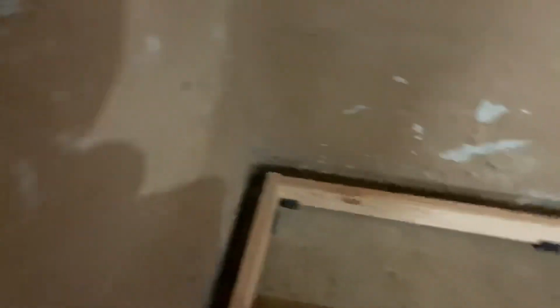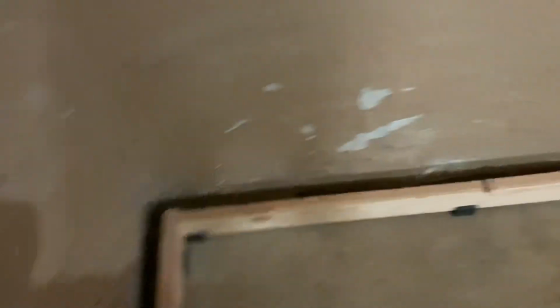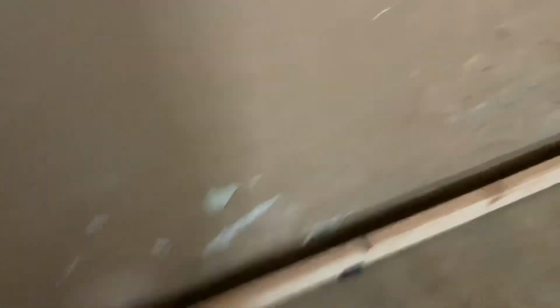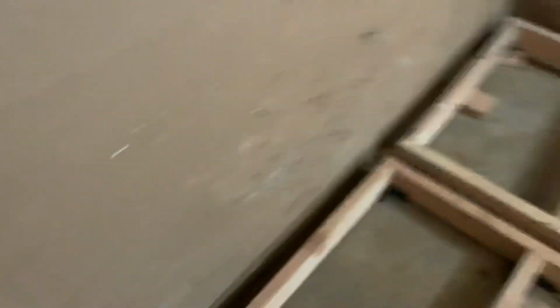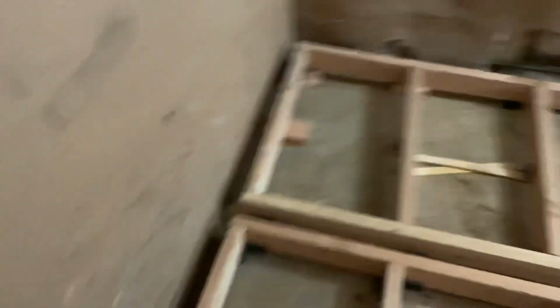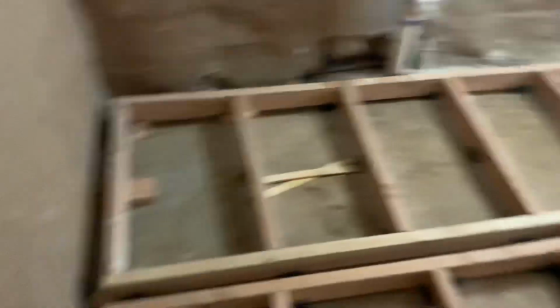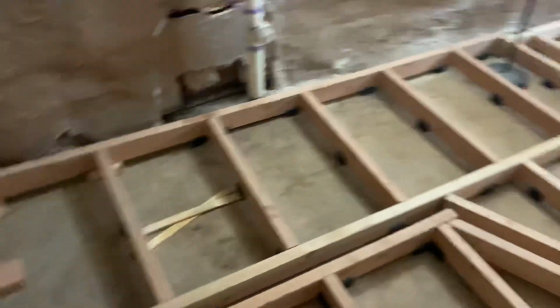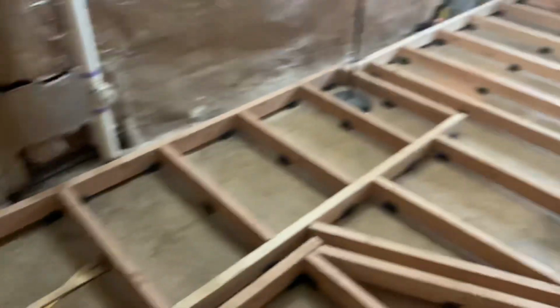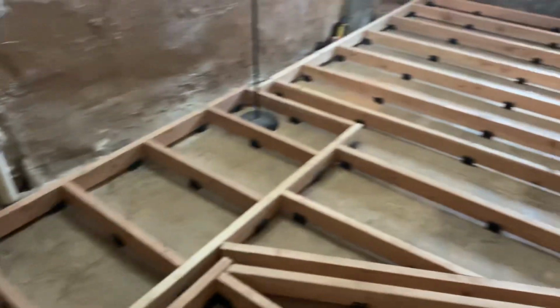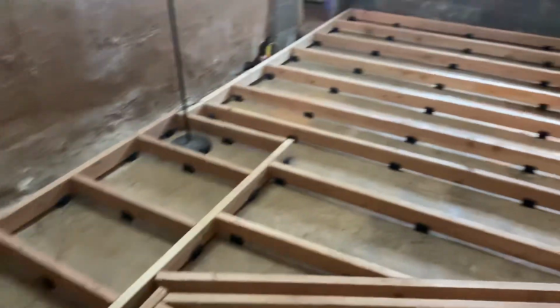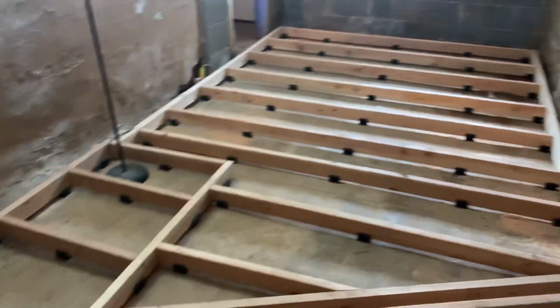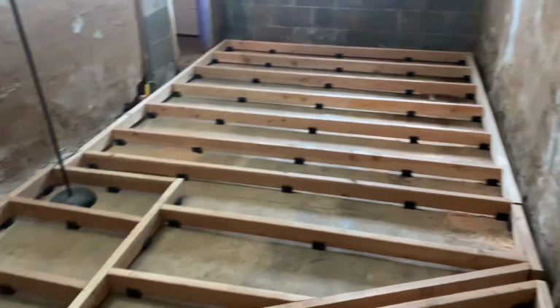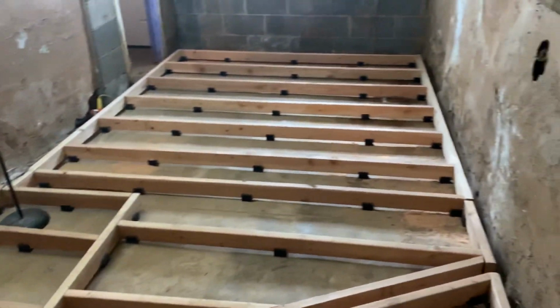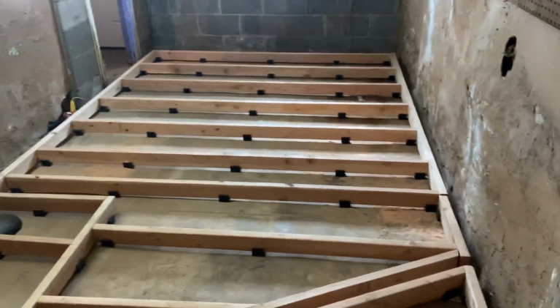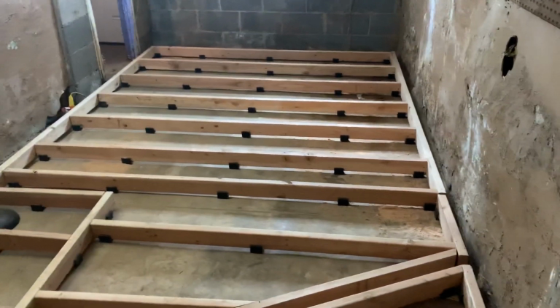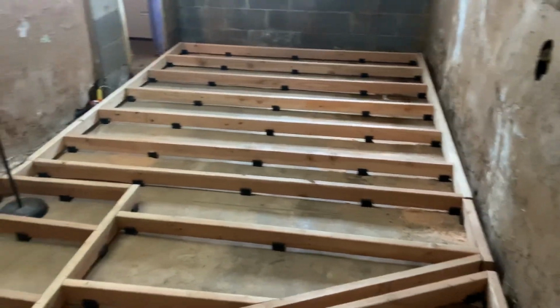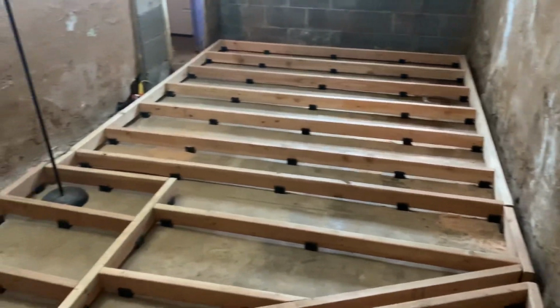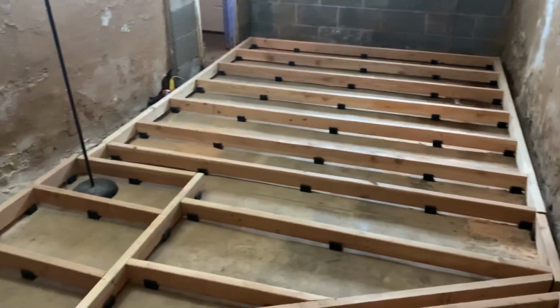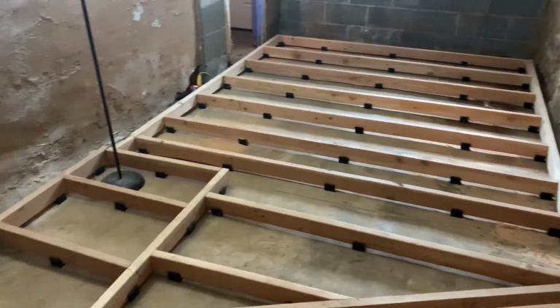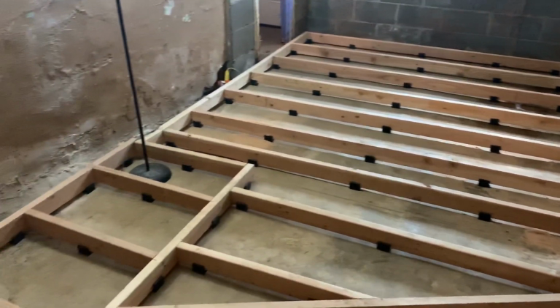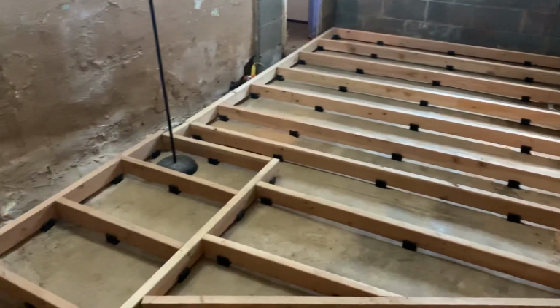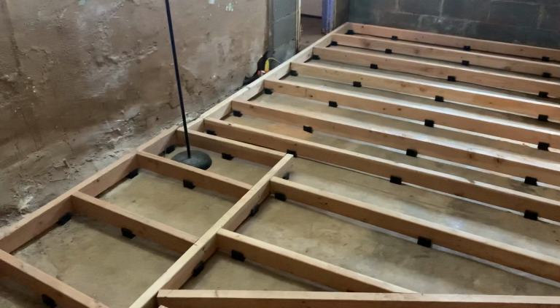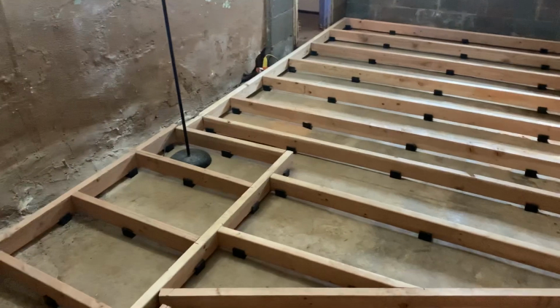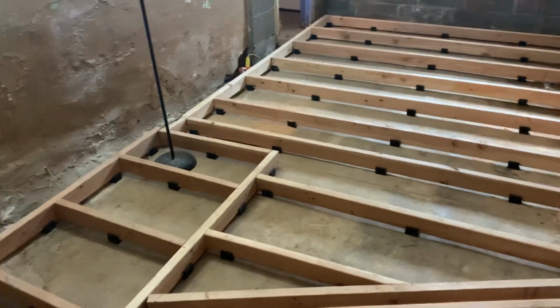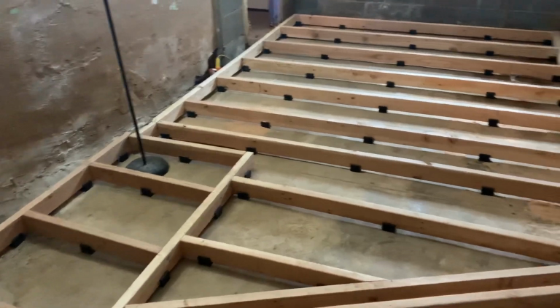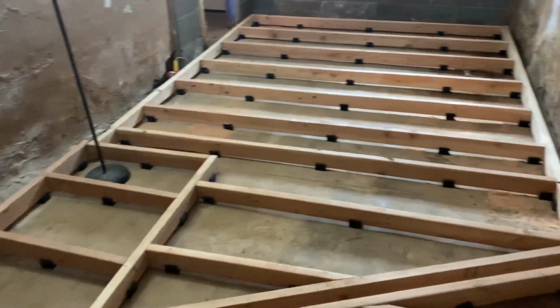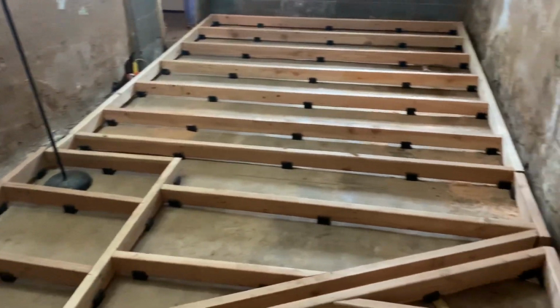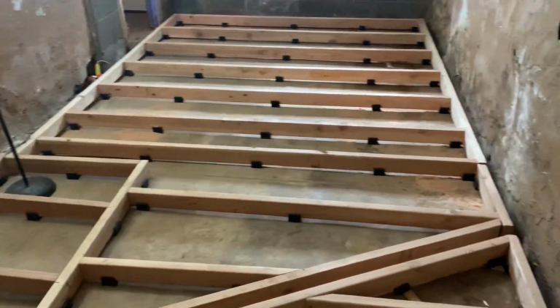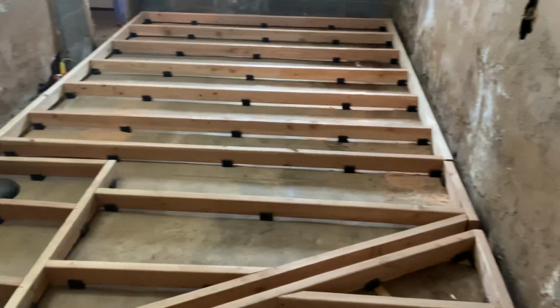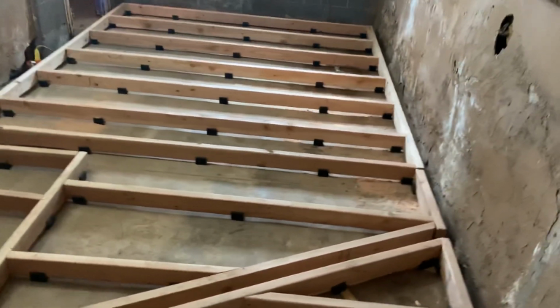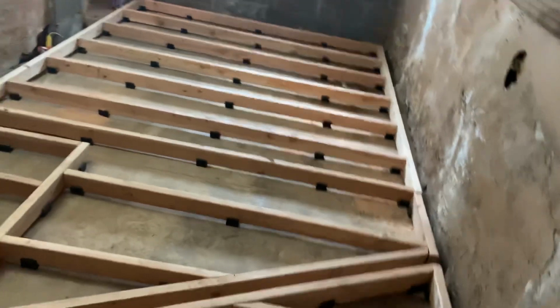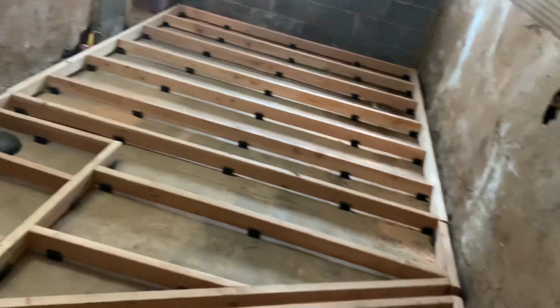It's completely framed out all the way around. We just have to put the Rockwool safe and sound in the floors and we're done. SL building the studio part four.